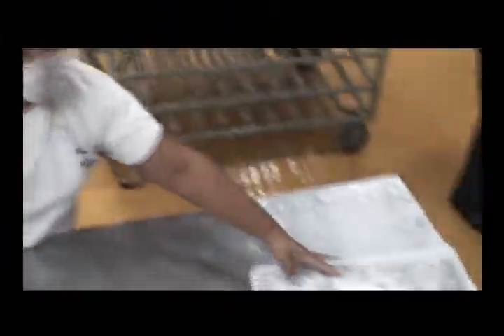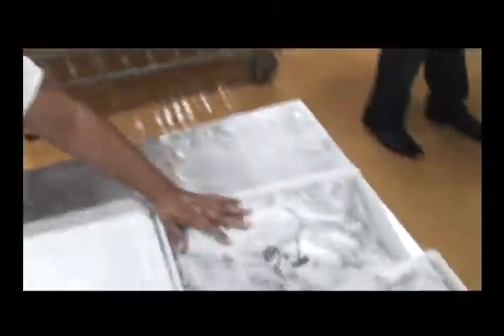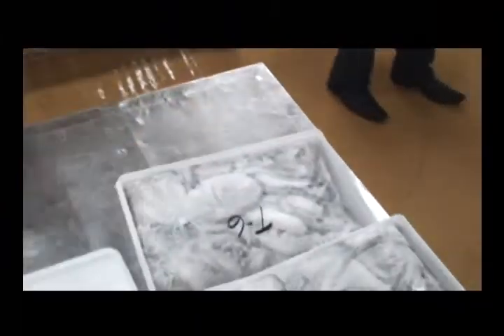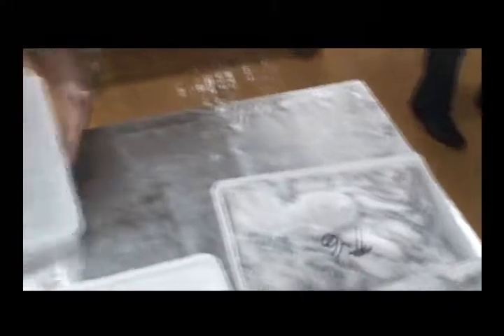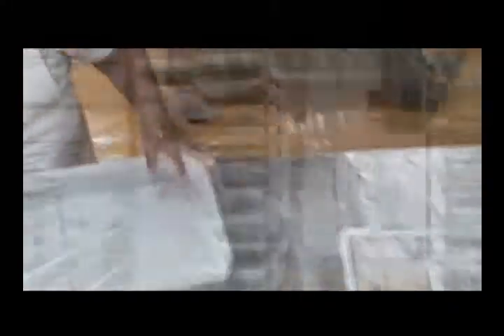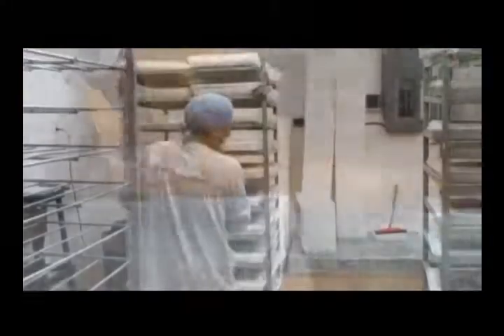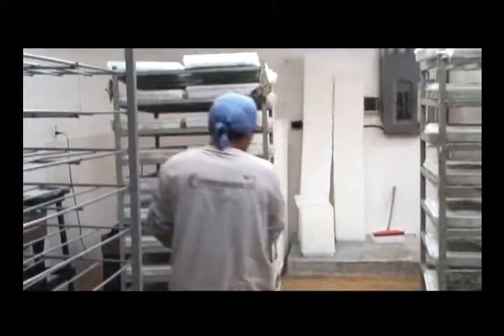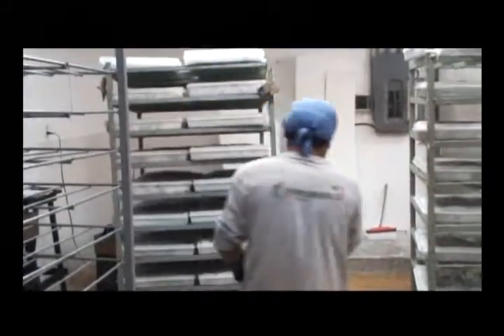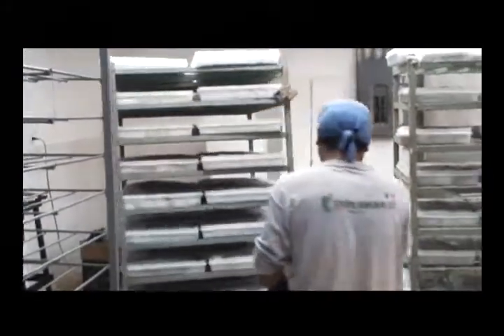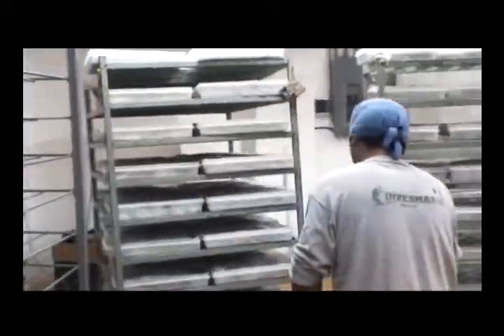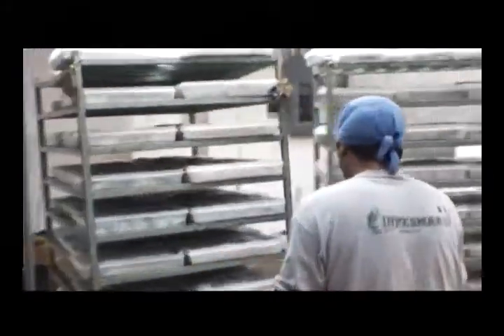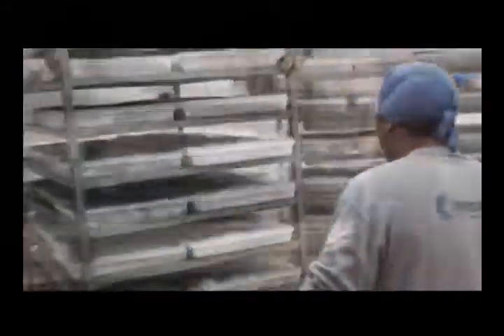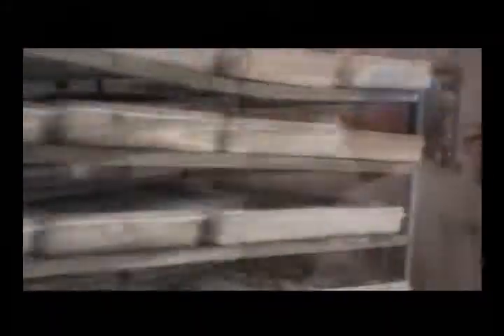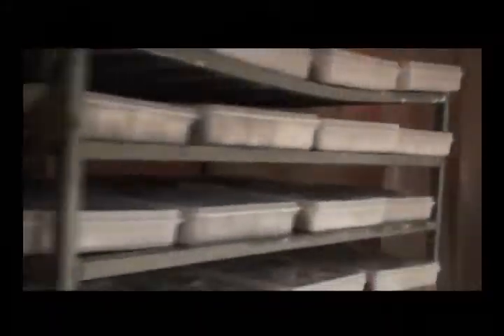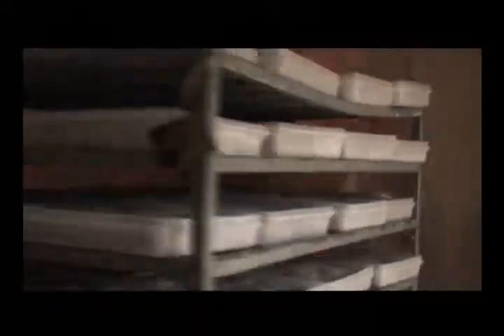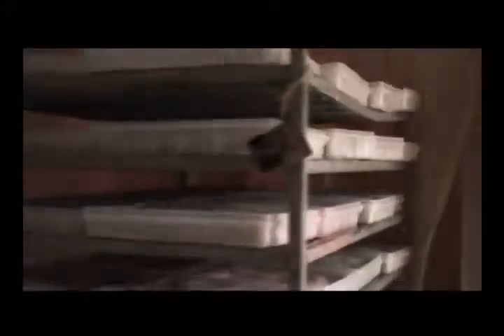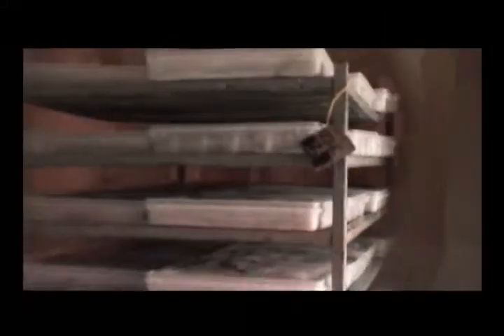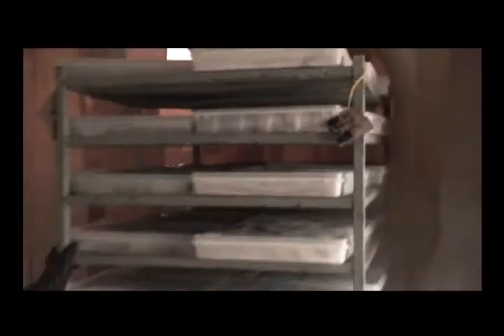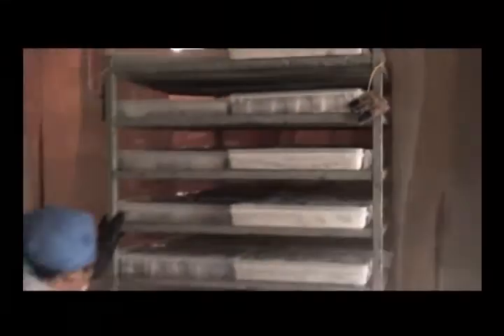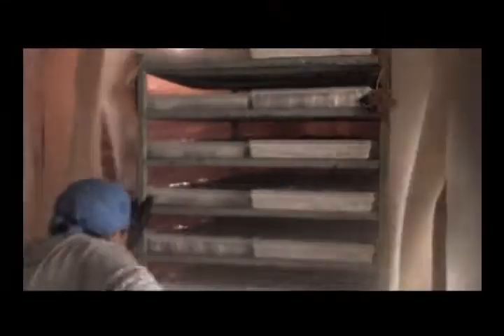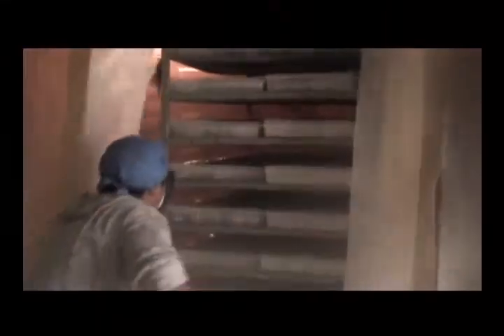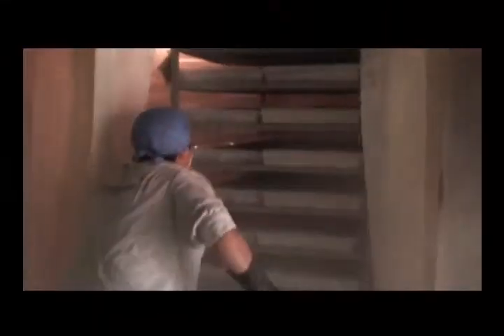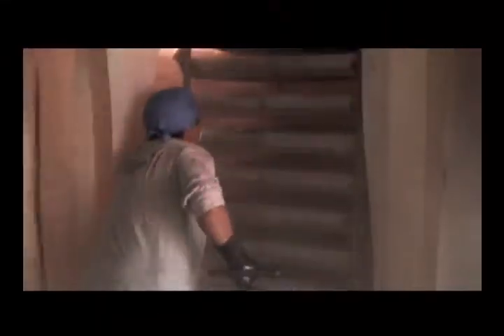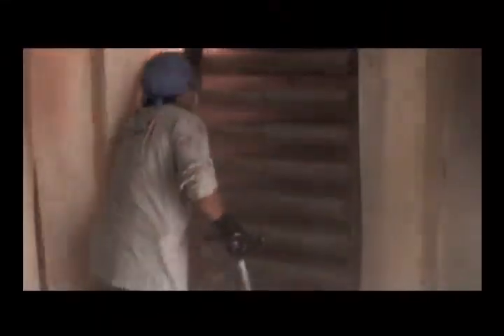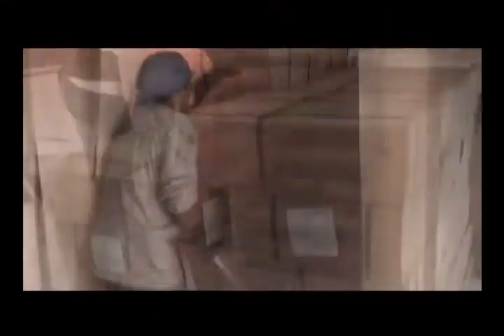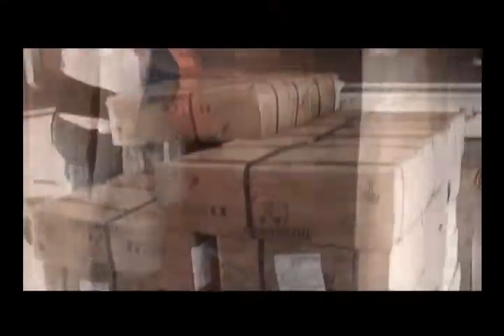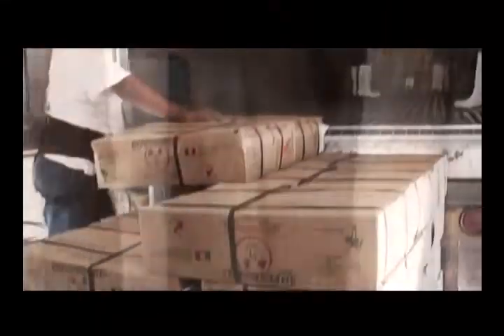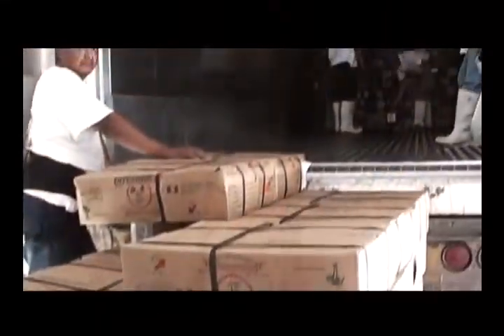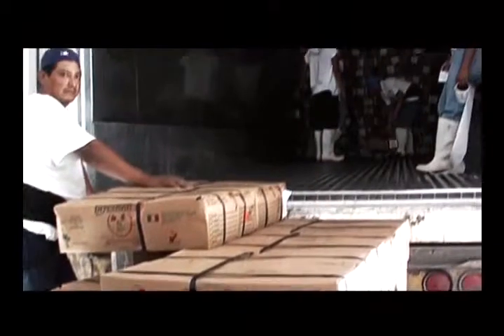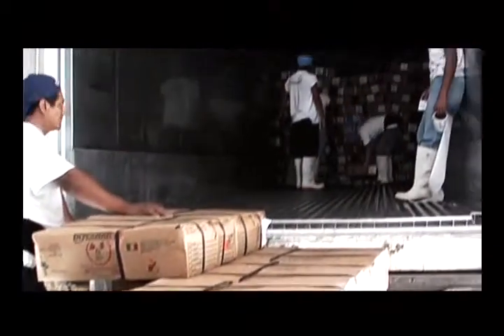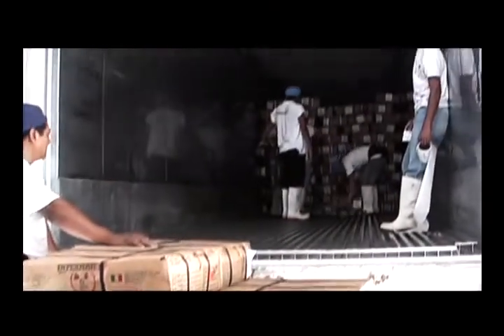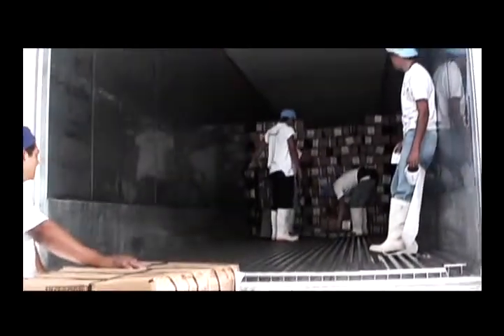After that, it is packed and placed in the container that will take it to the freezer in order to finish the packaging. This process allows for an efficient tracking system from start to finish.